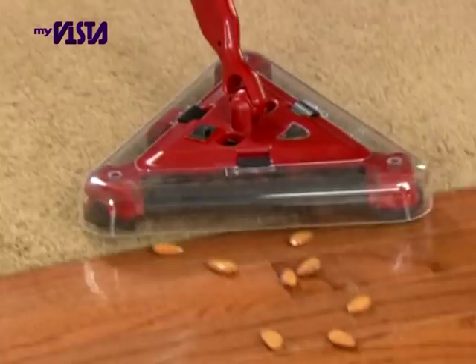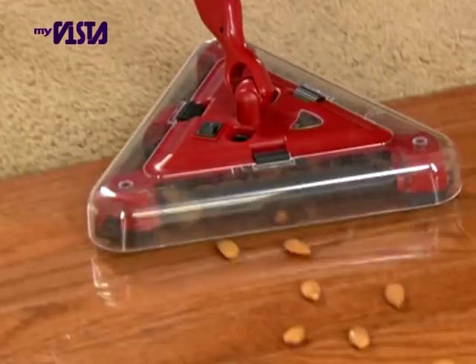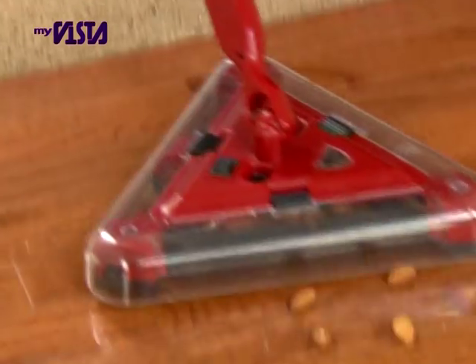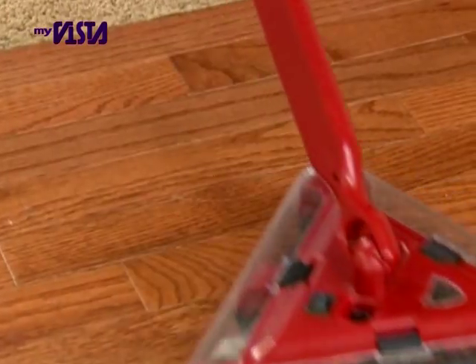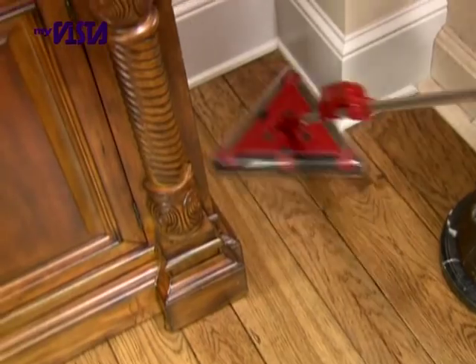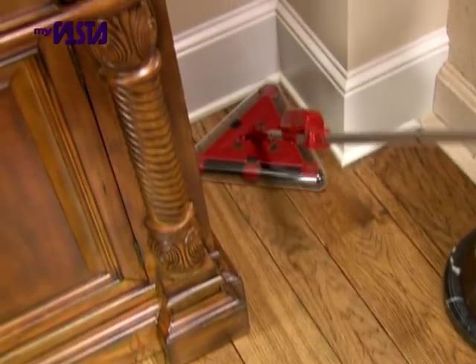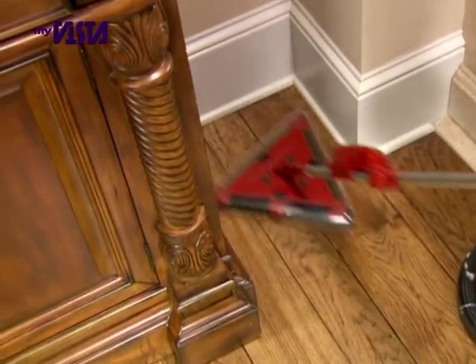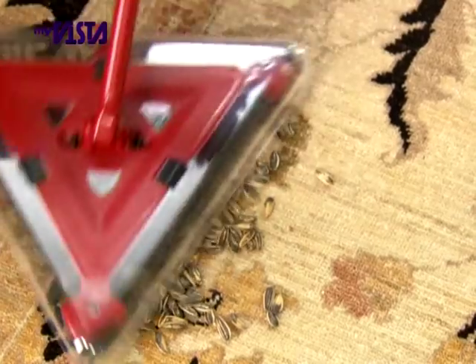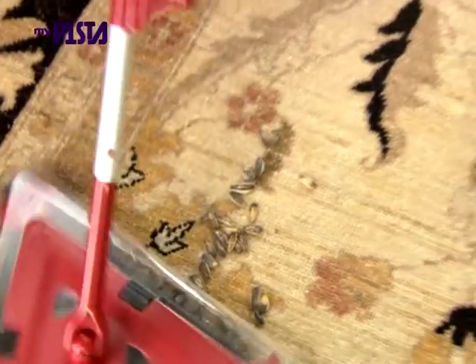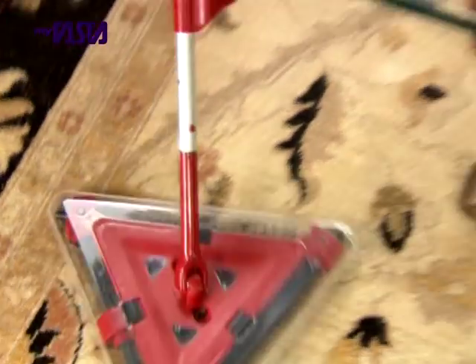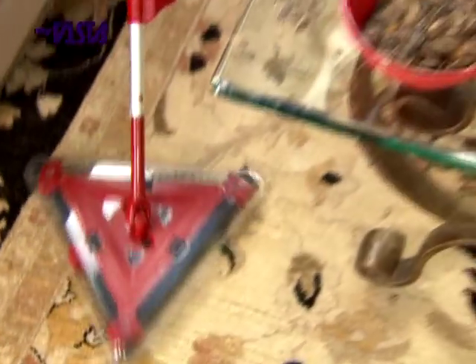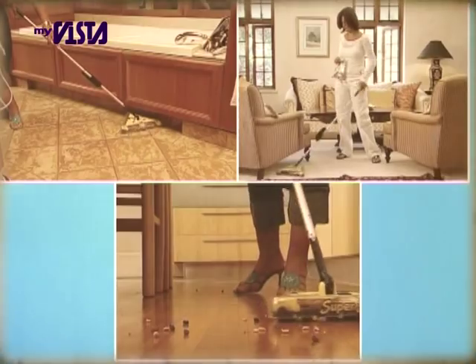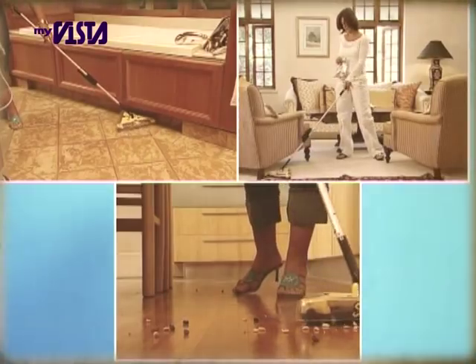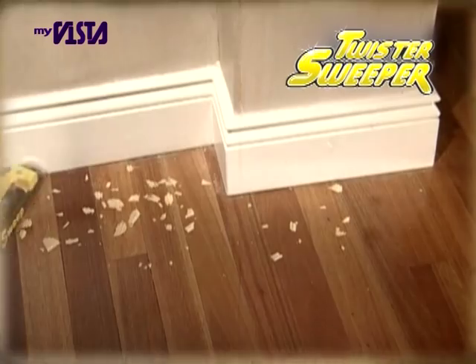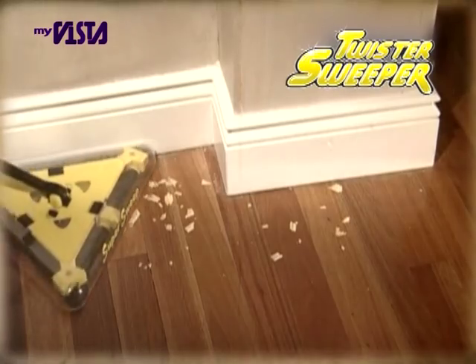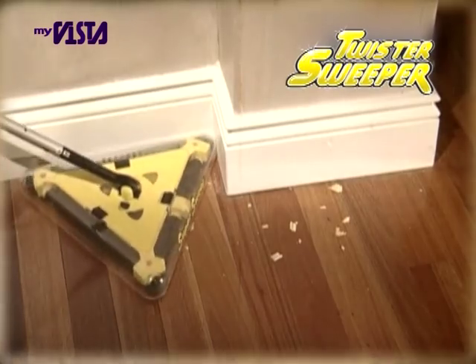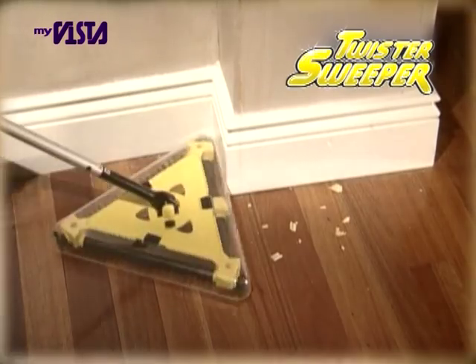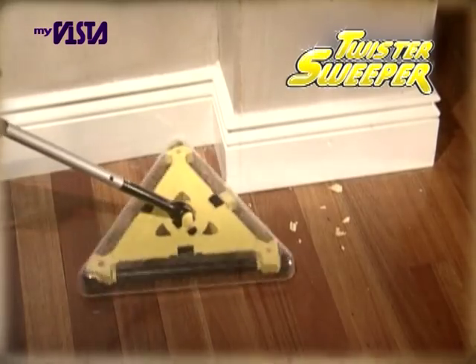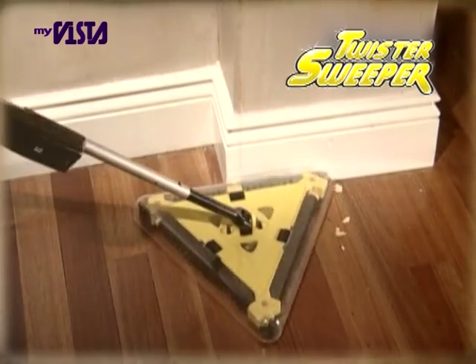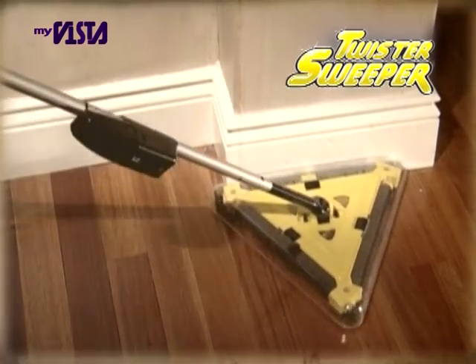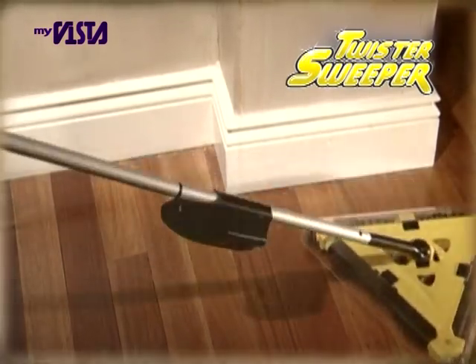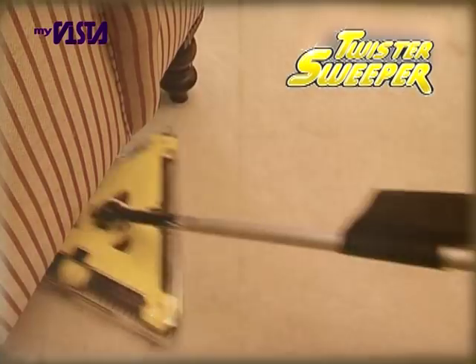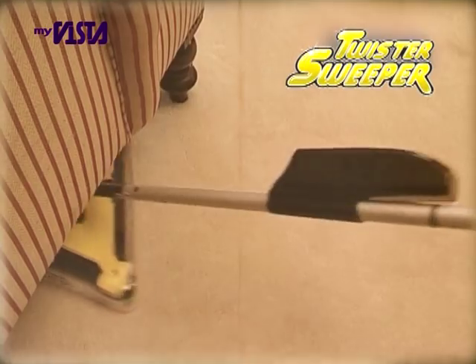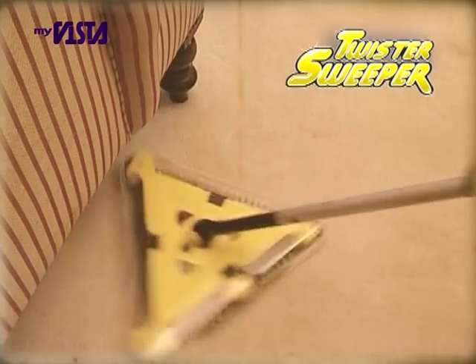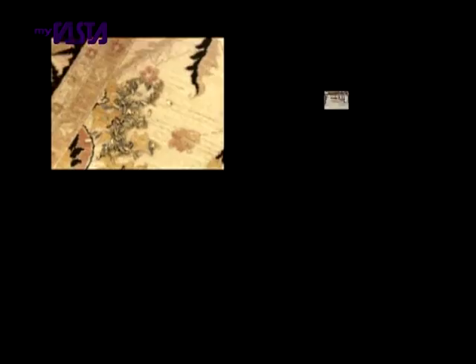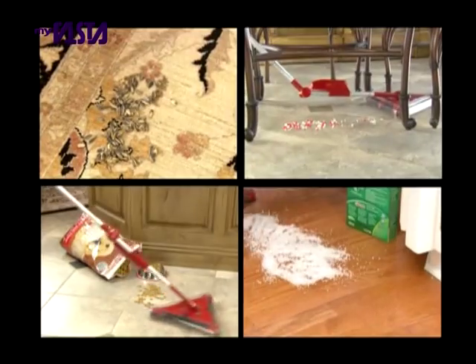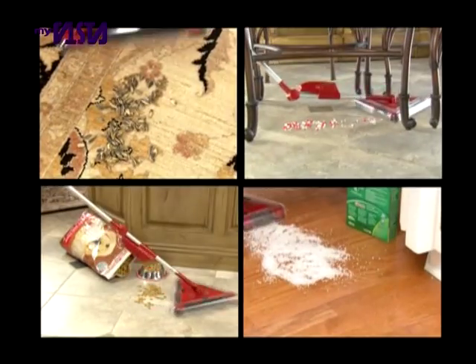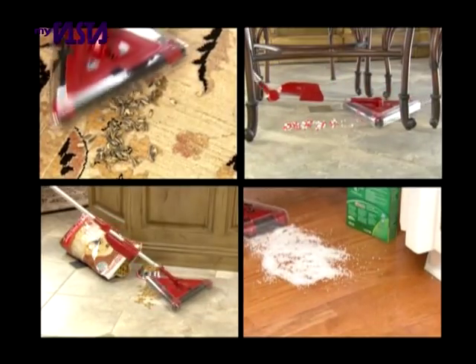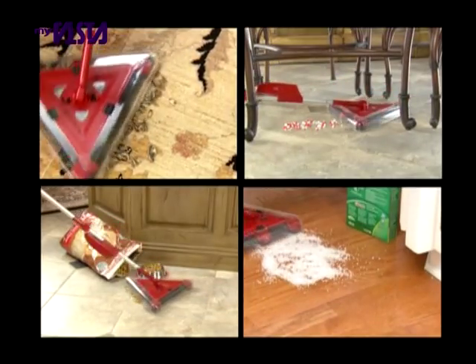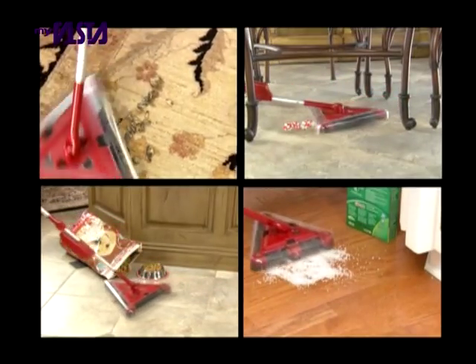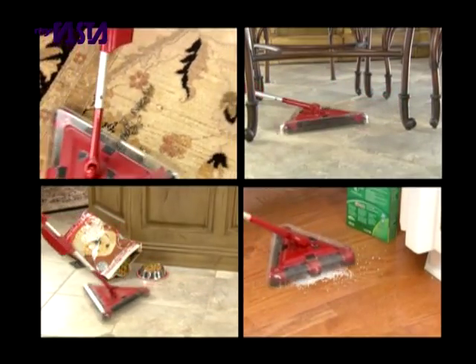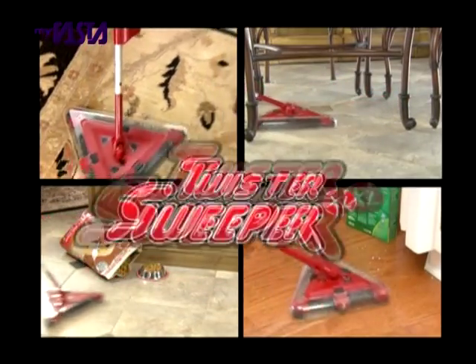It's even faster, even easier, and even more powerful than ever. Sold all around the world, the original Twister Sweeper became the trusted household cleaner. And now we've taken the best and made it even better.